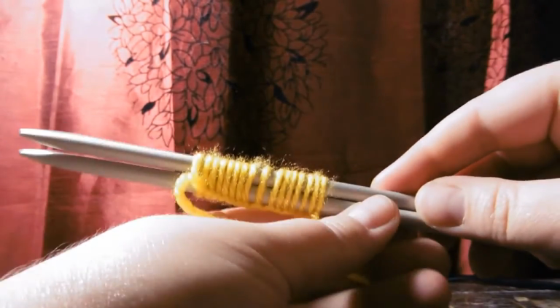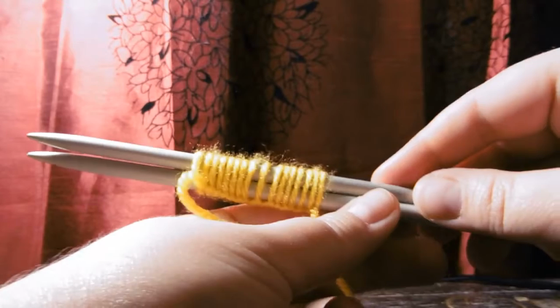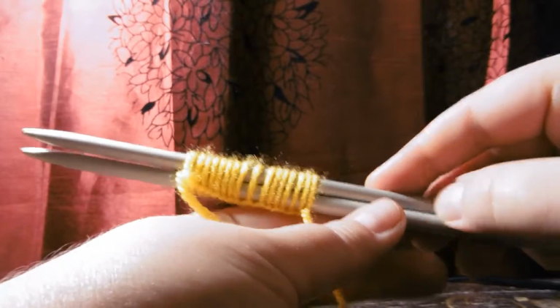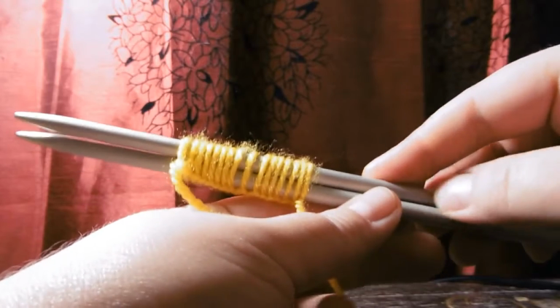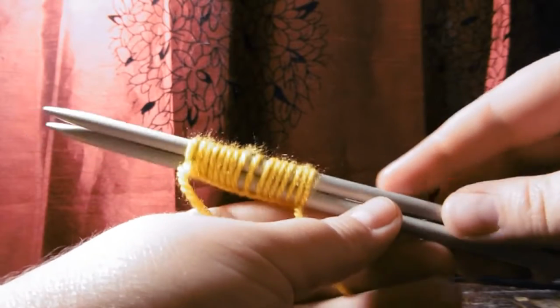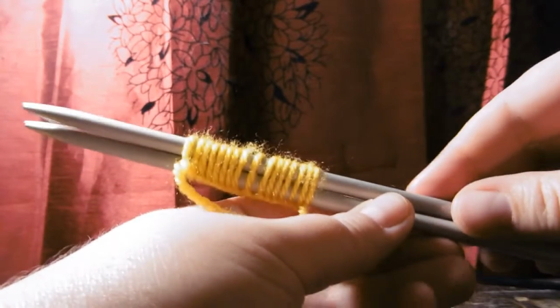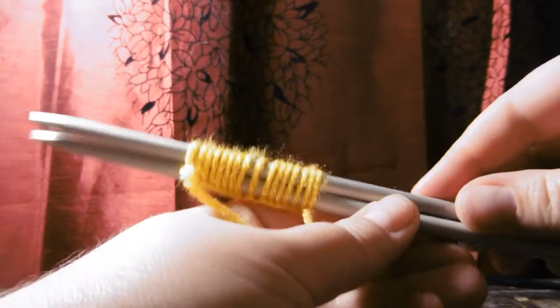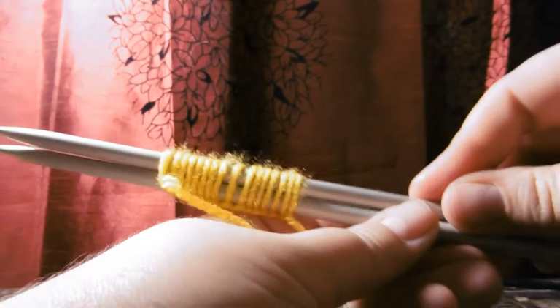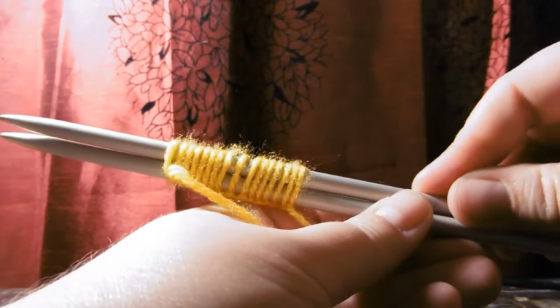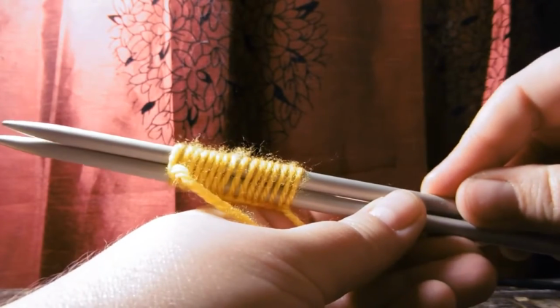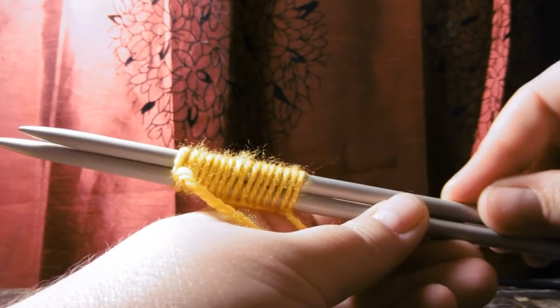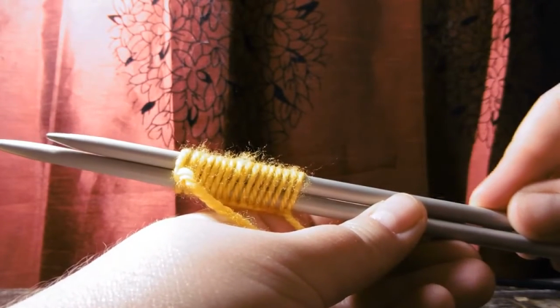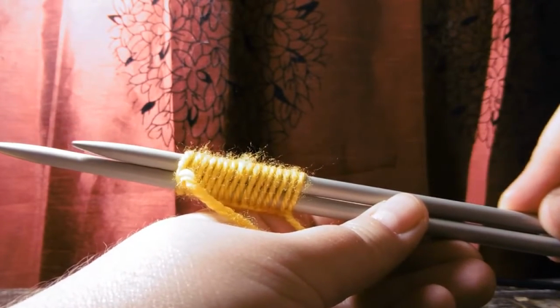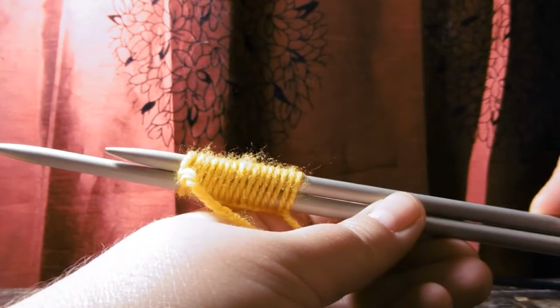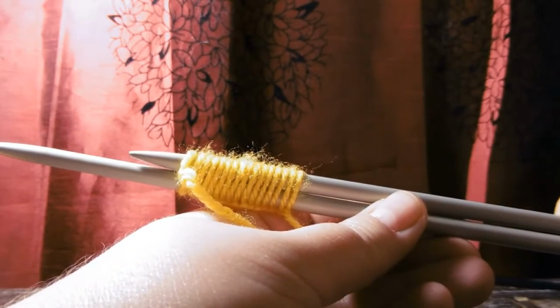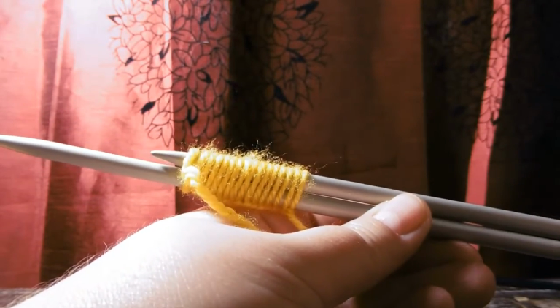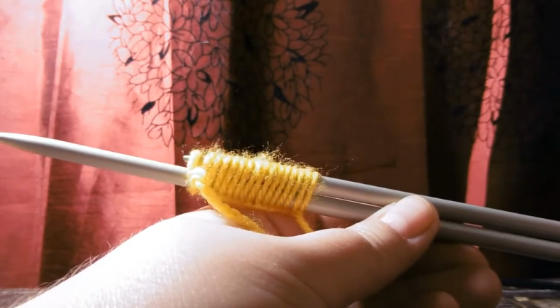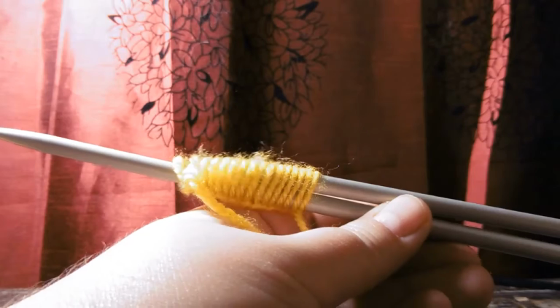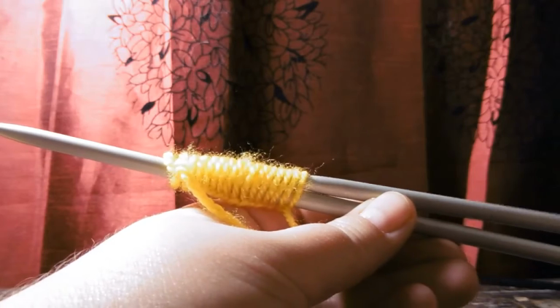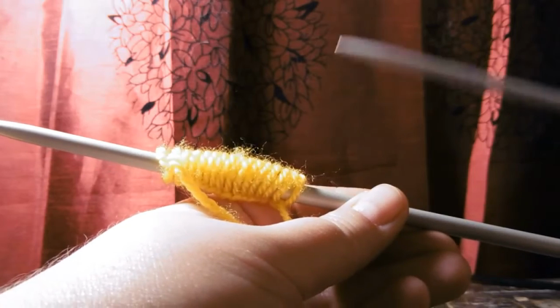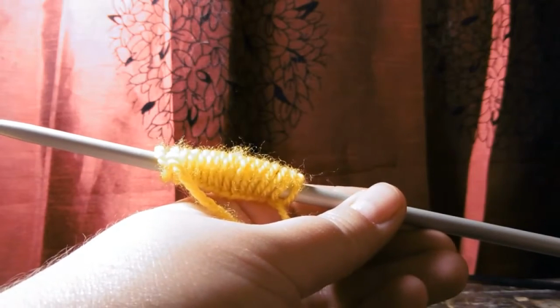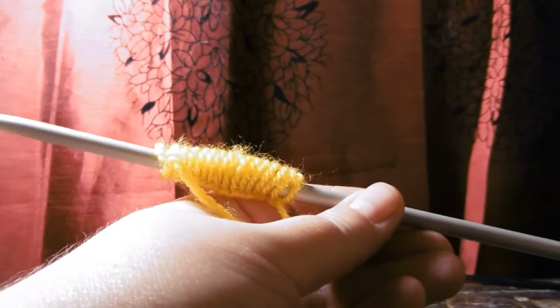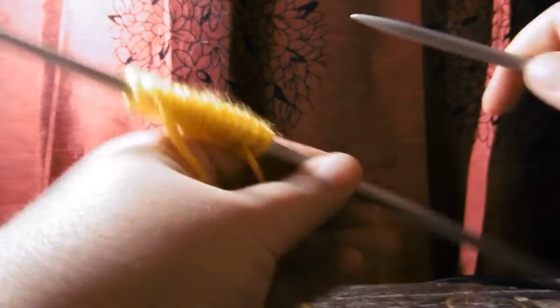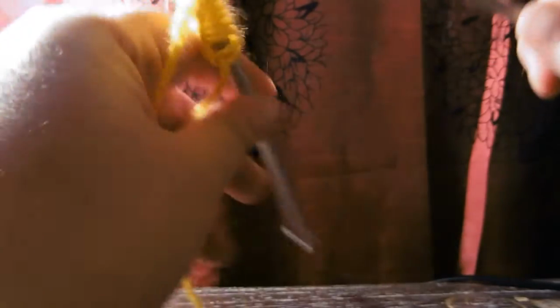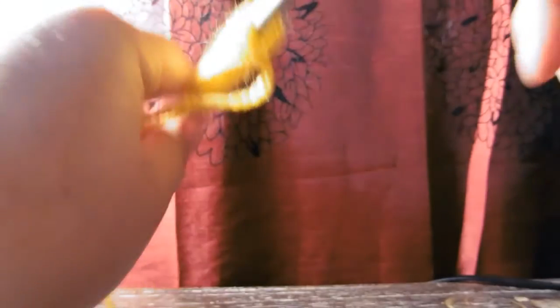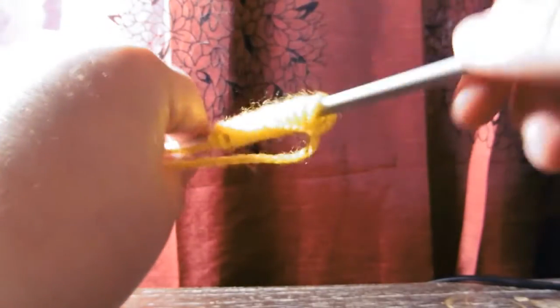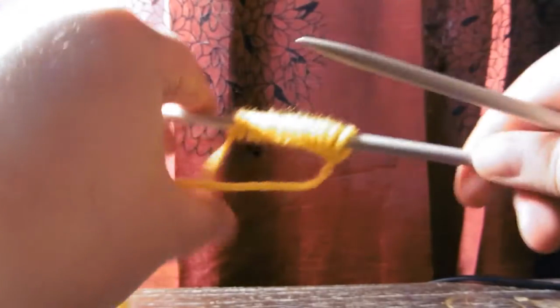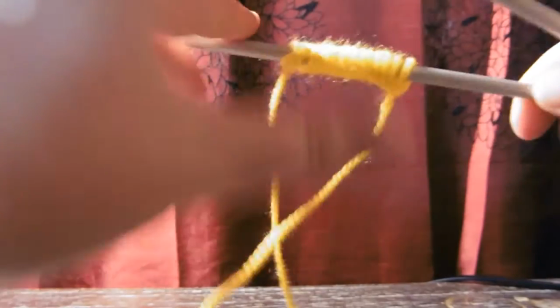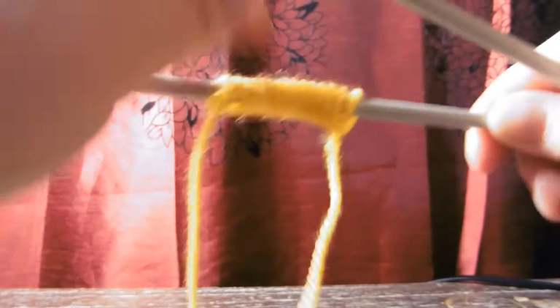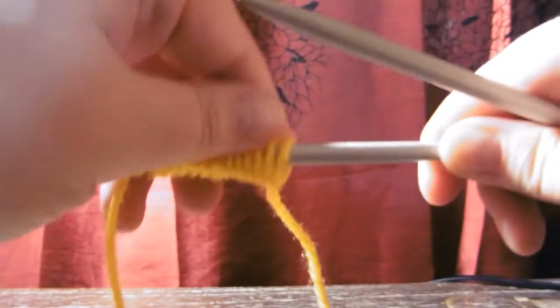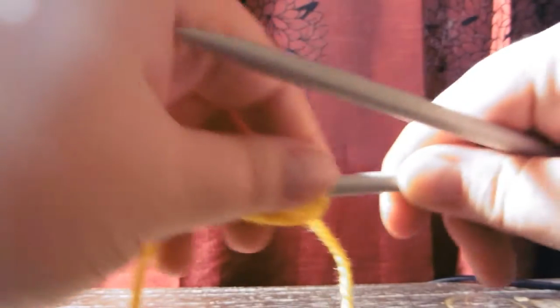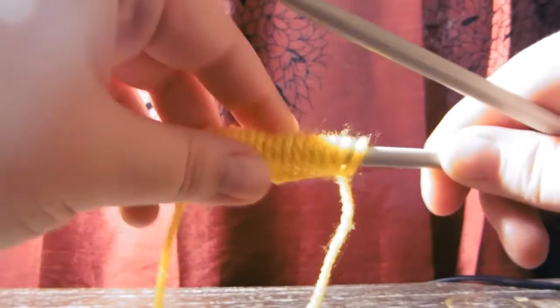In order to actually start knitting, we need to remove one needle carefully and then turn the other one round.